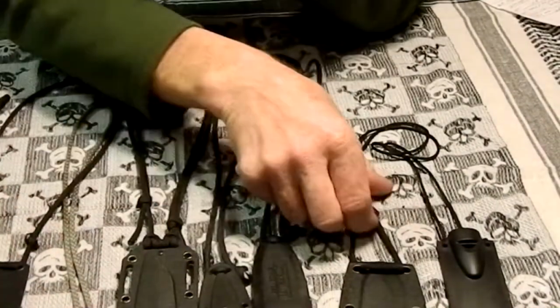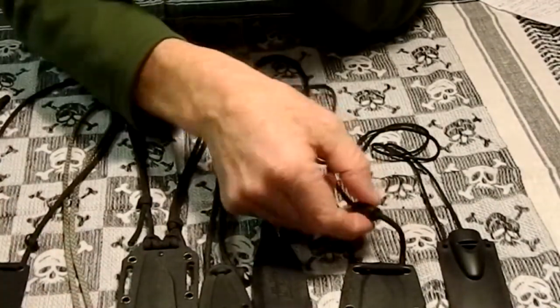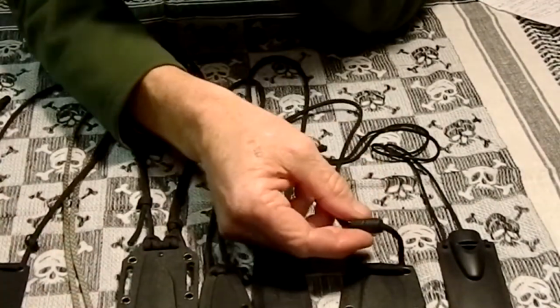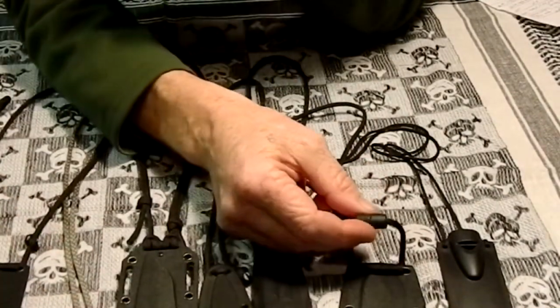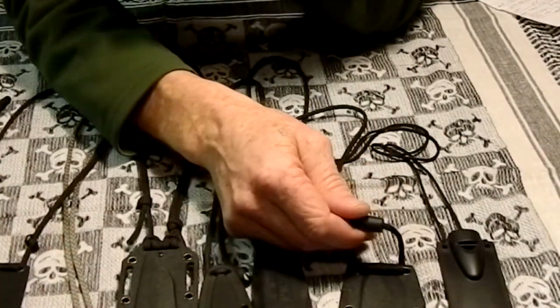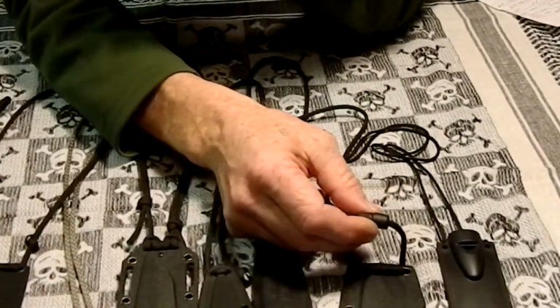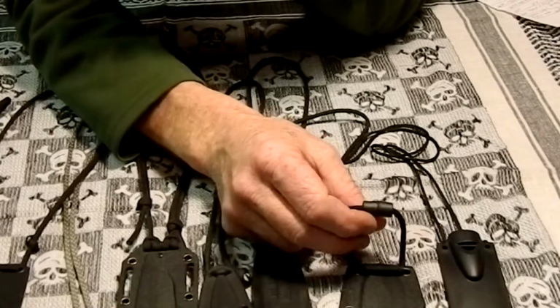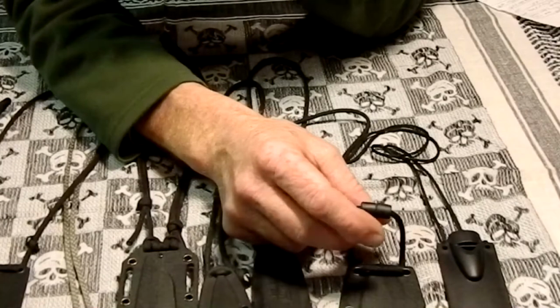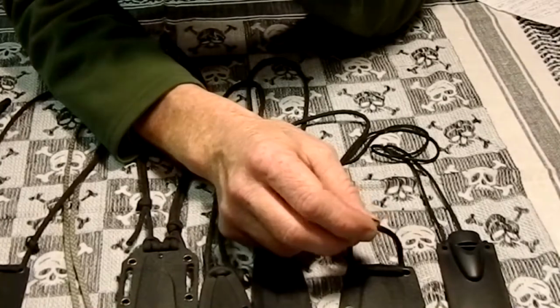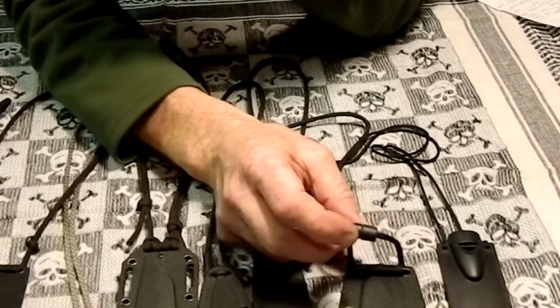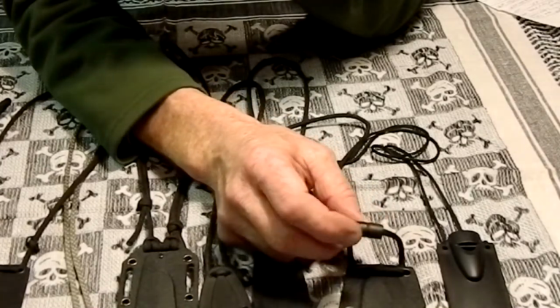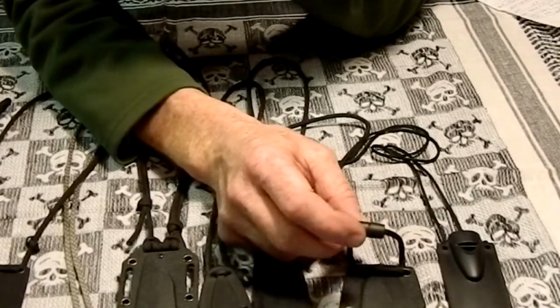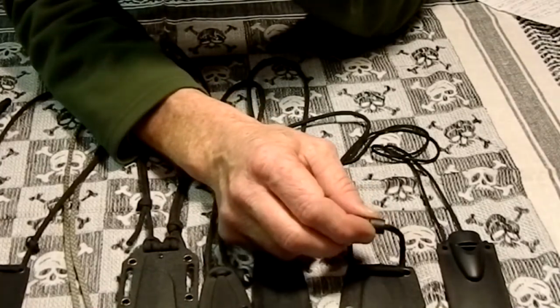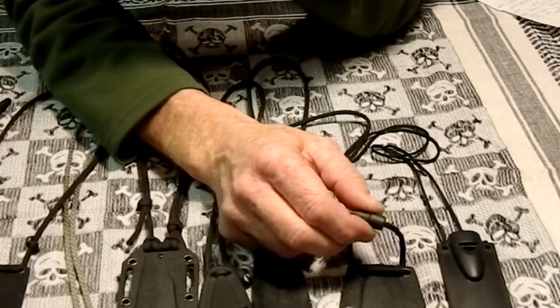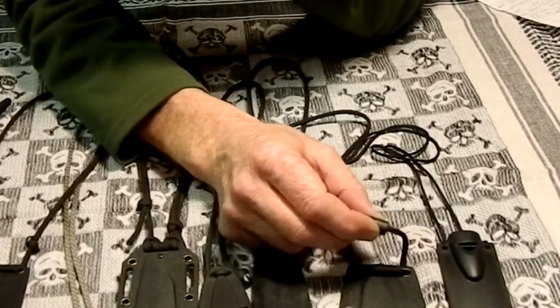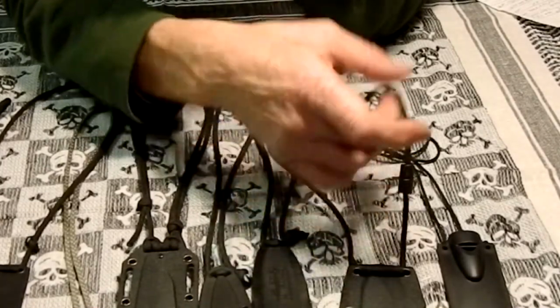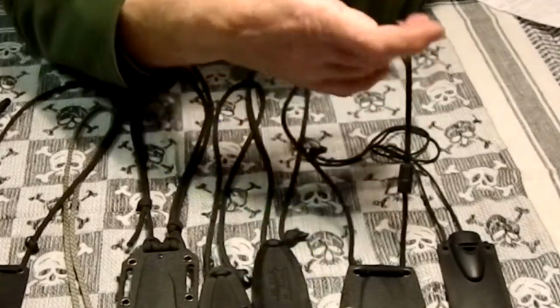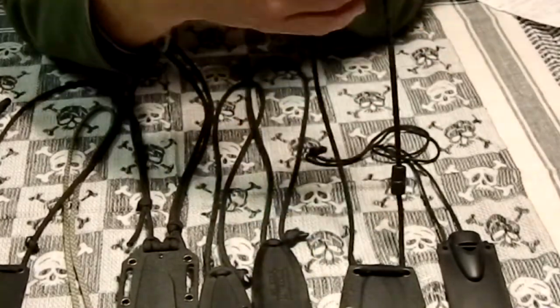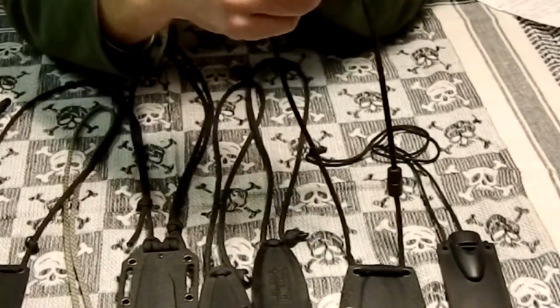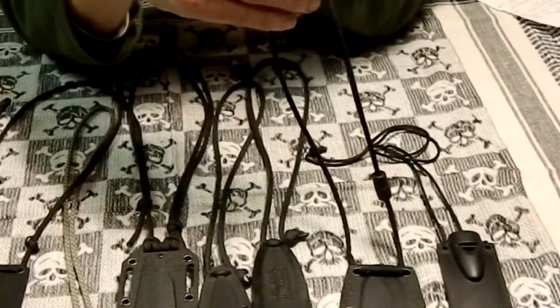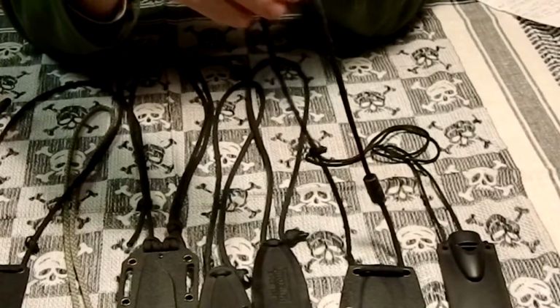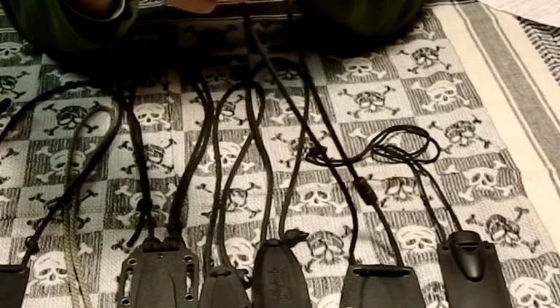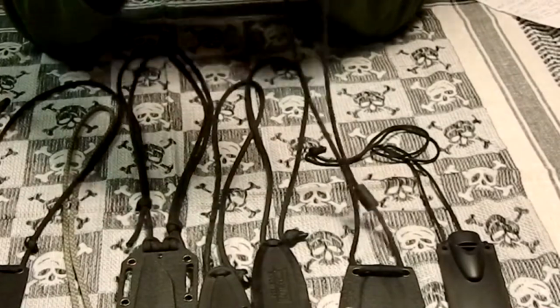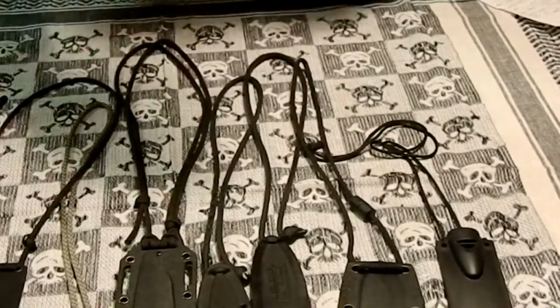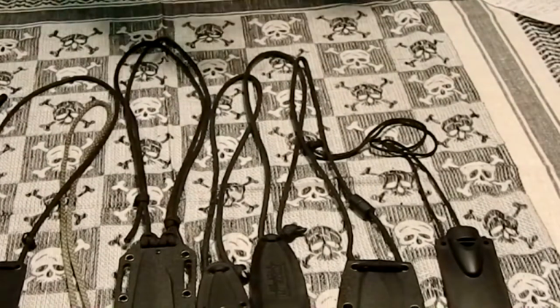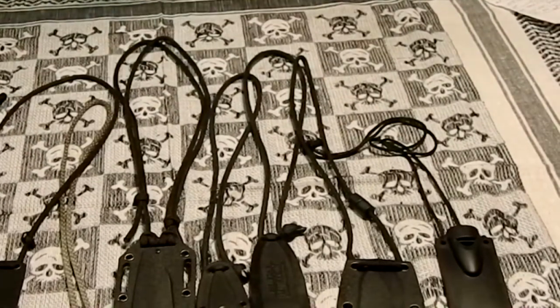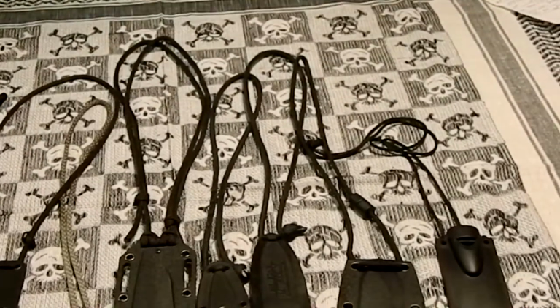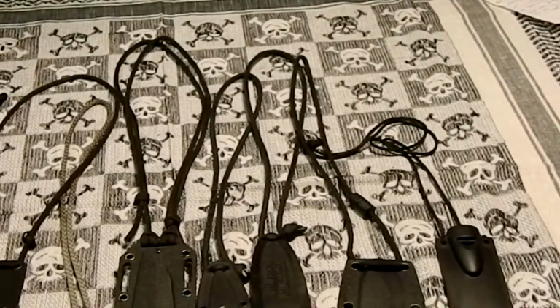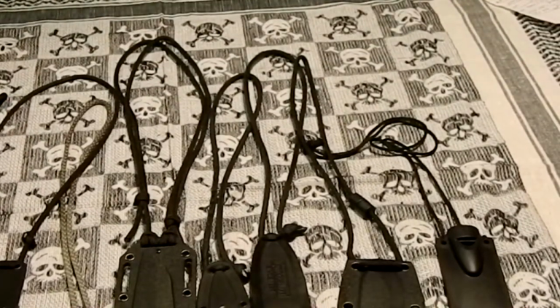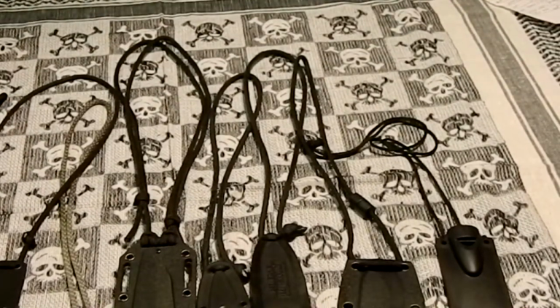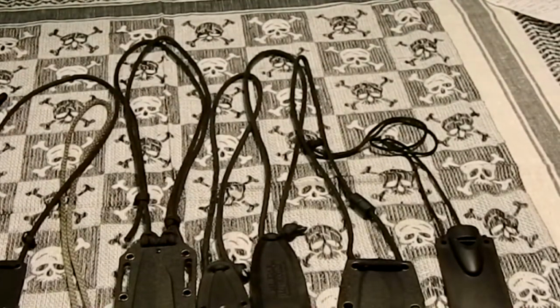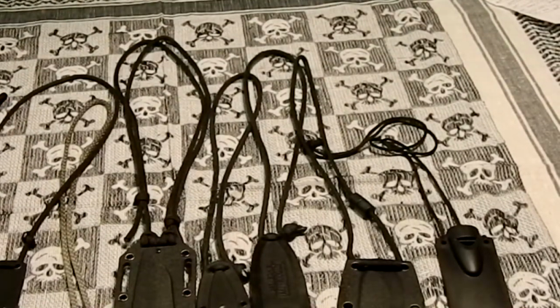You can get these quick-release connectors off eBay. I think Blade HQ also sells them, and County Comm. So there you go.